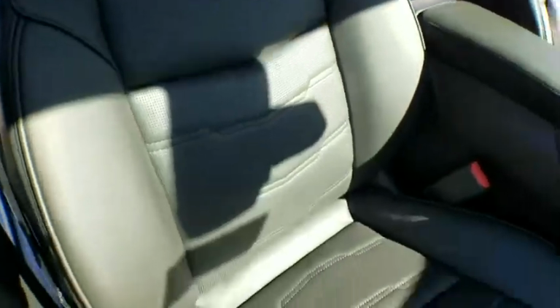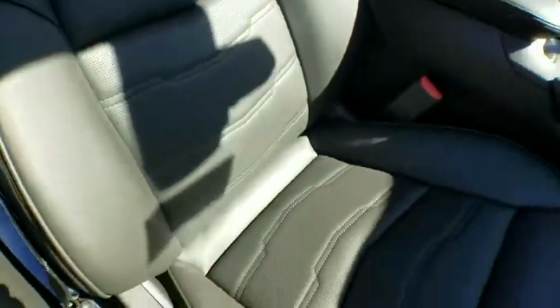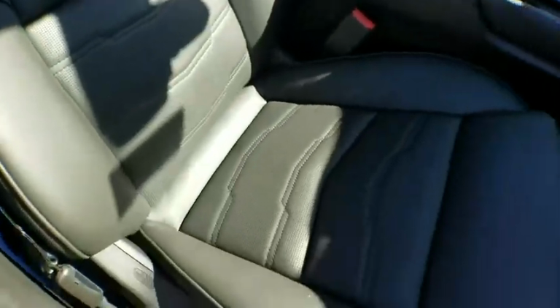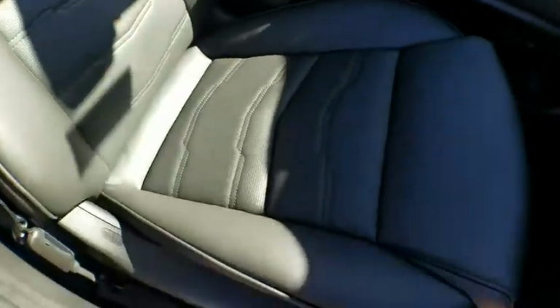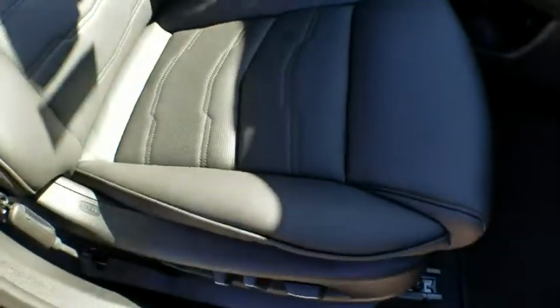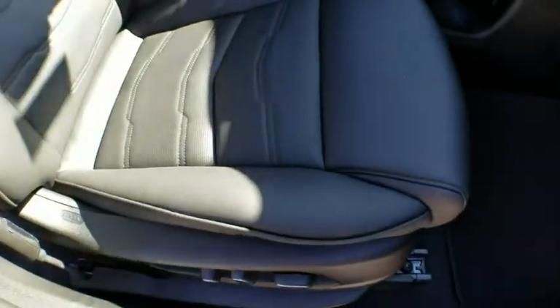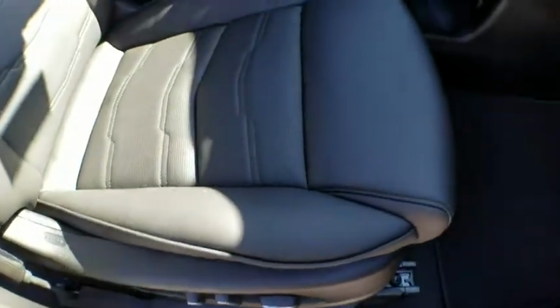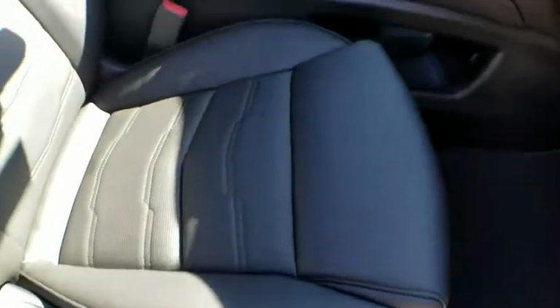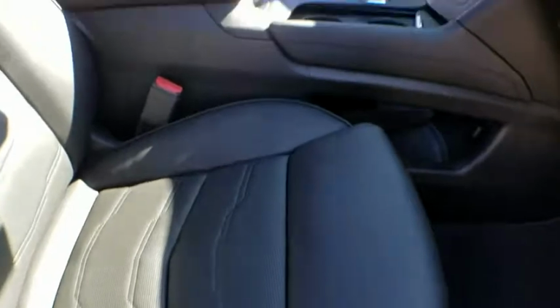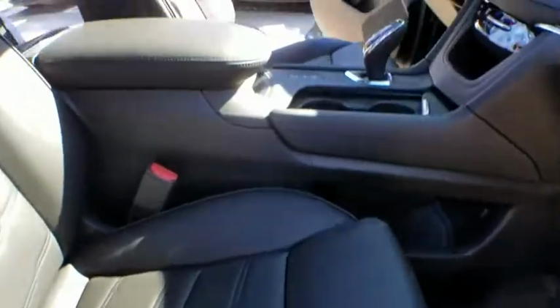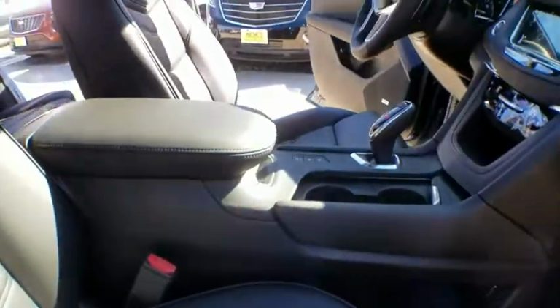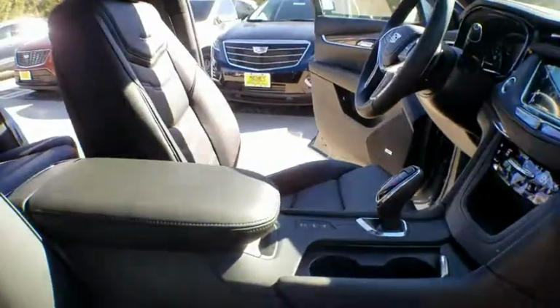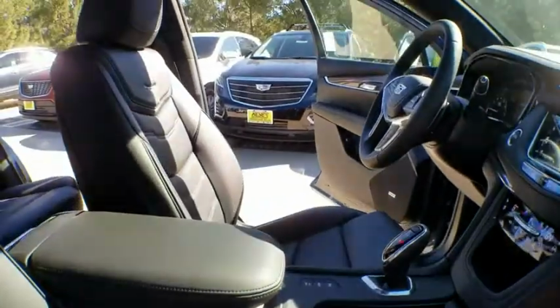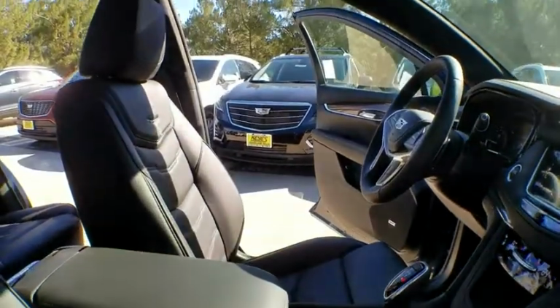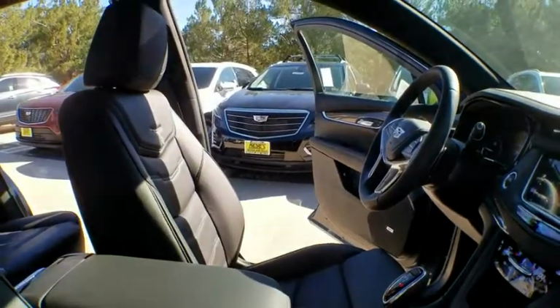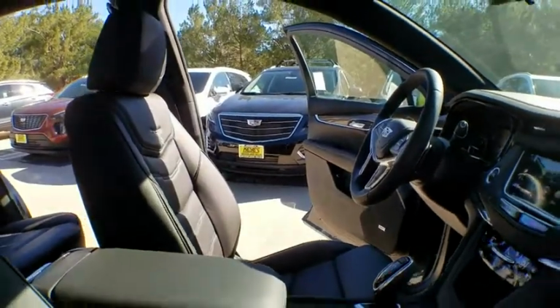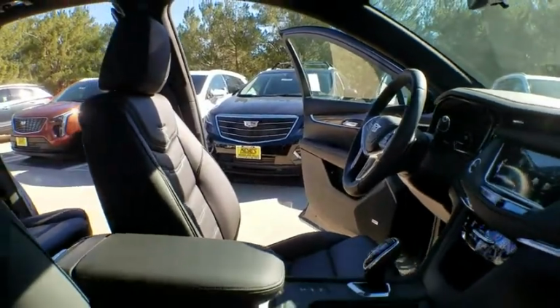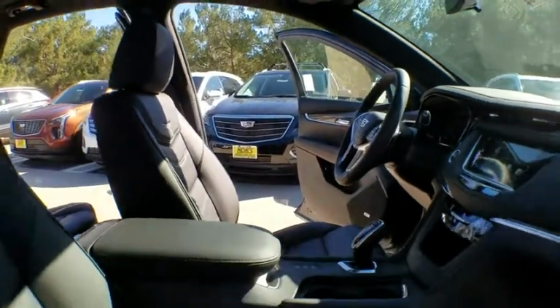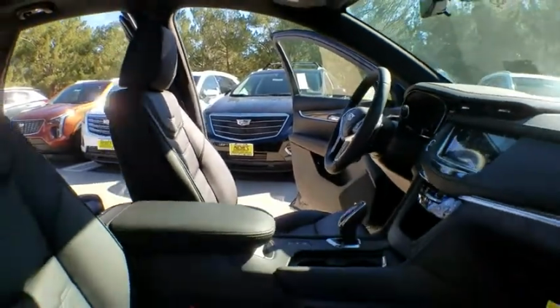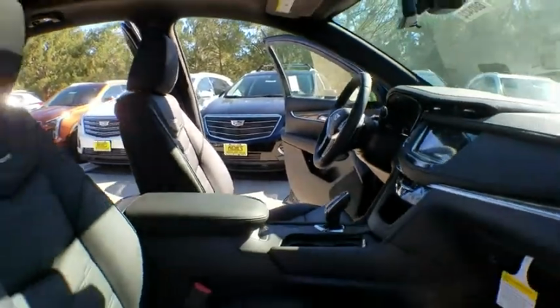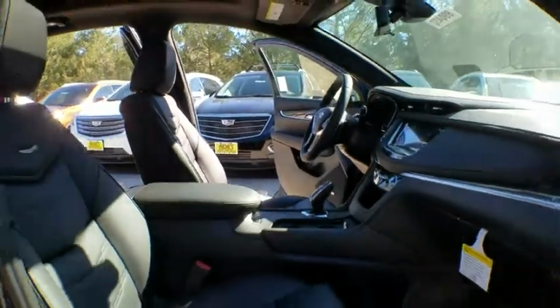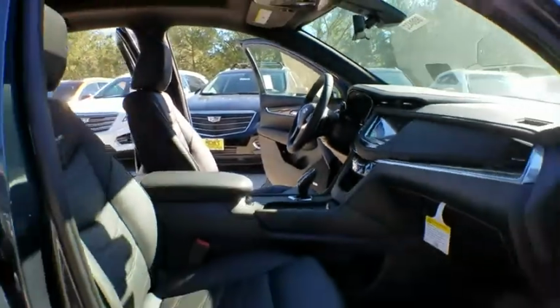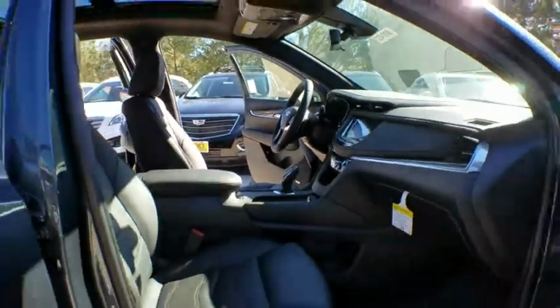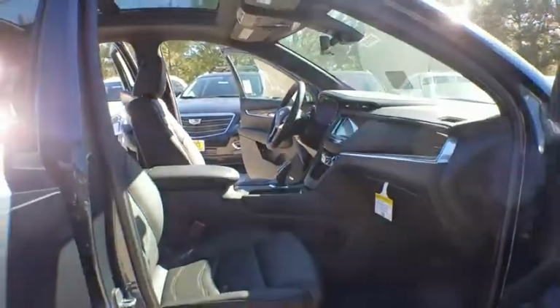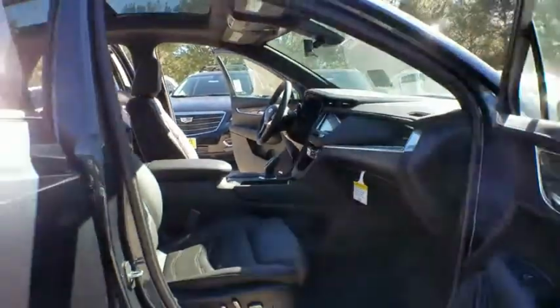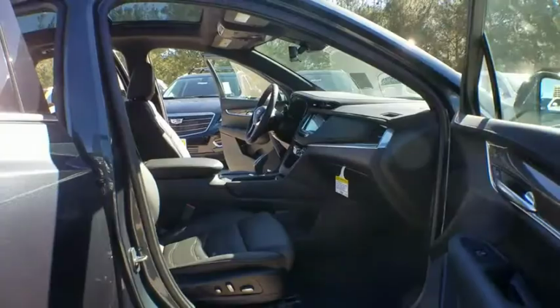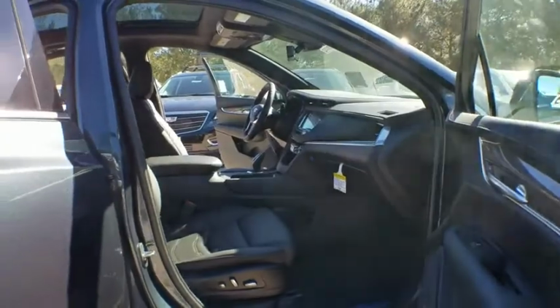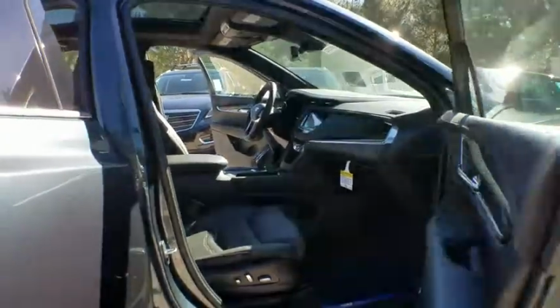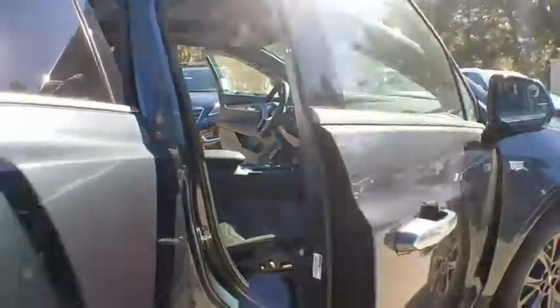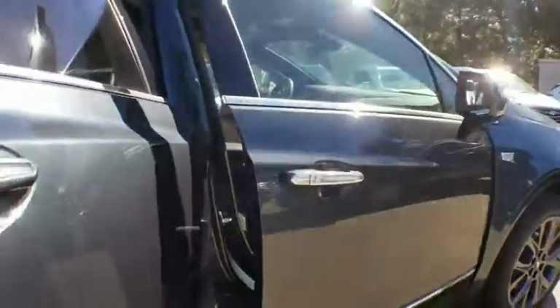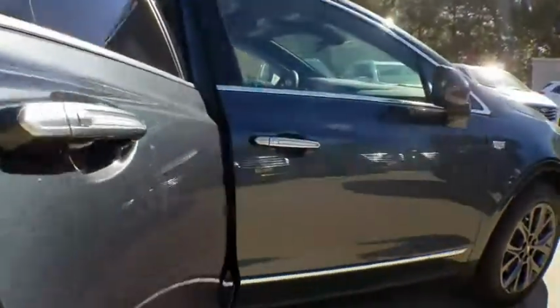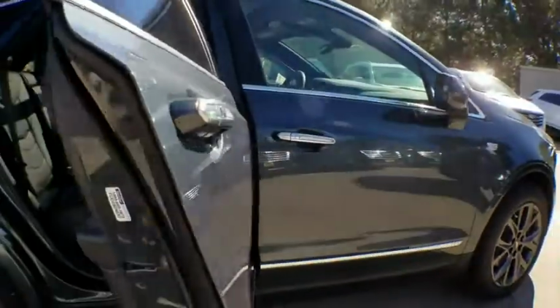Bluetooth, leather wrapped steering wheel, power steering, adjustable steering wheel, cruise control, floor mats, keyless start, four-wheel disc brakes, aluminum wheels.